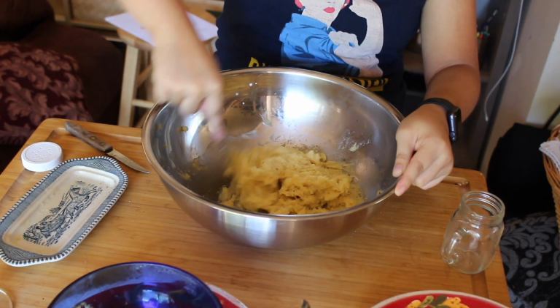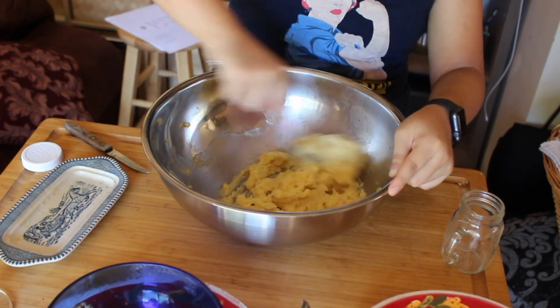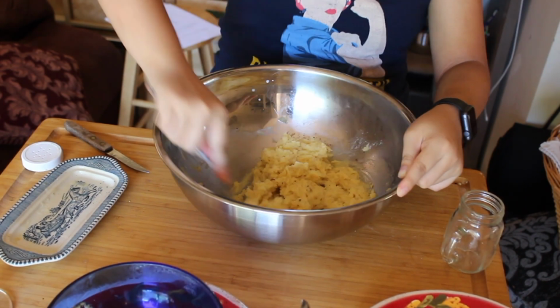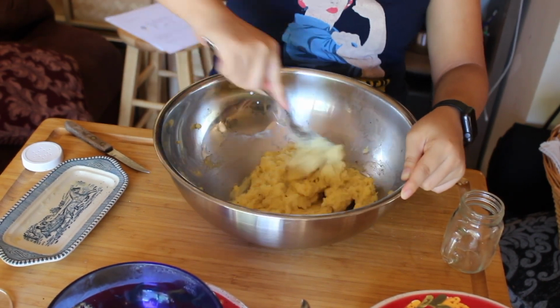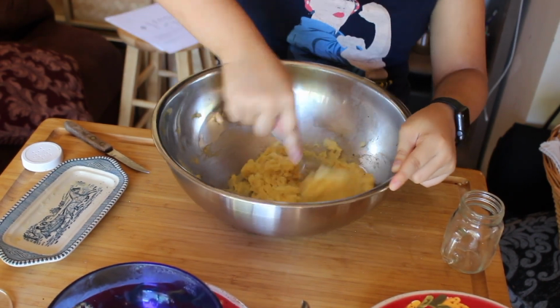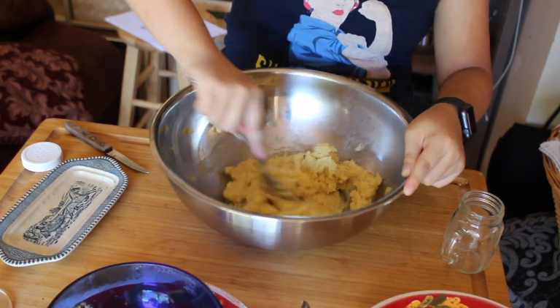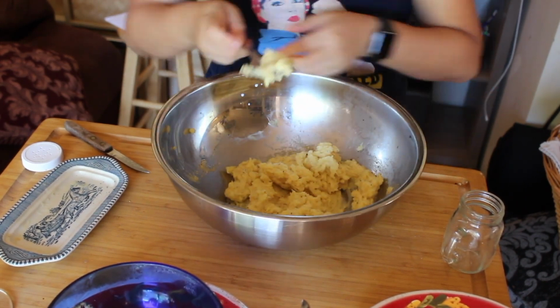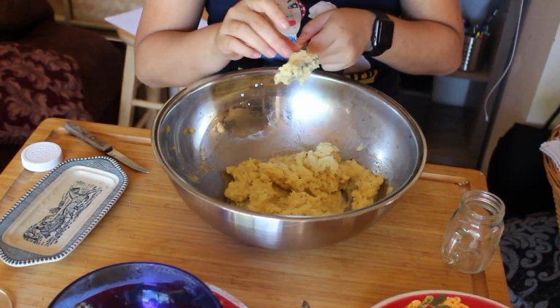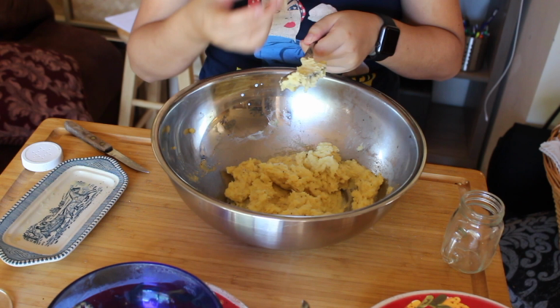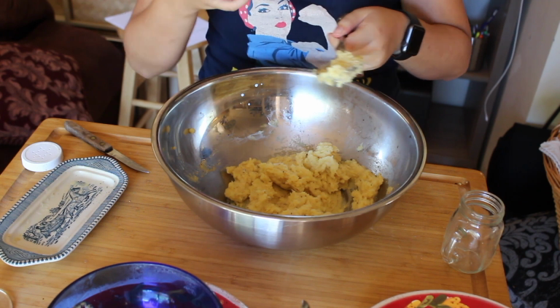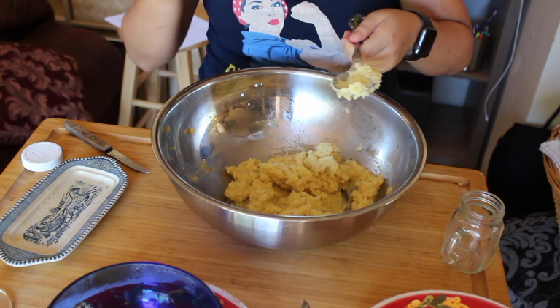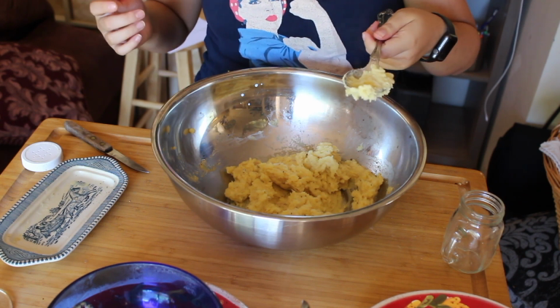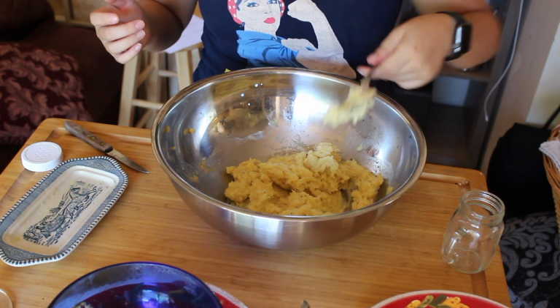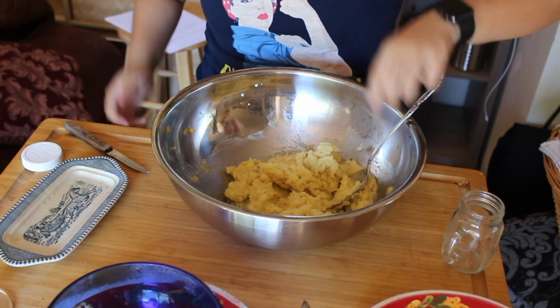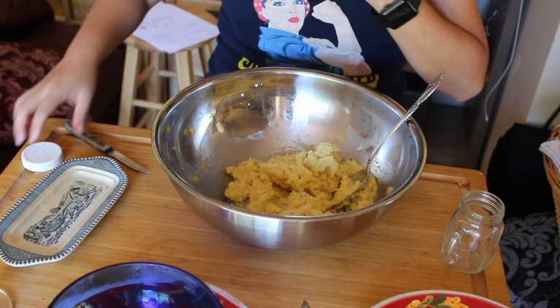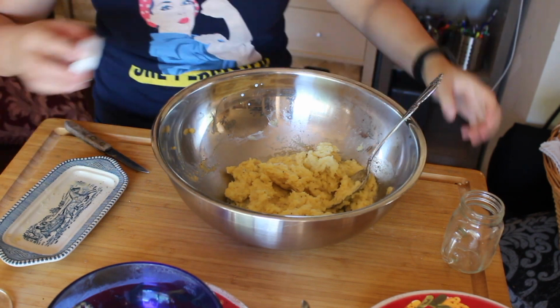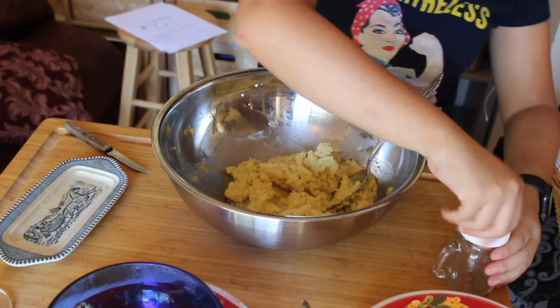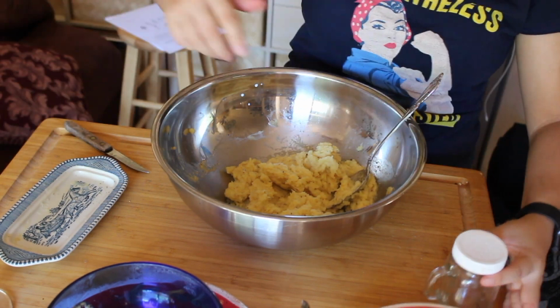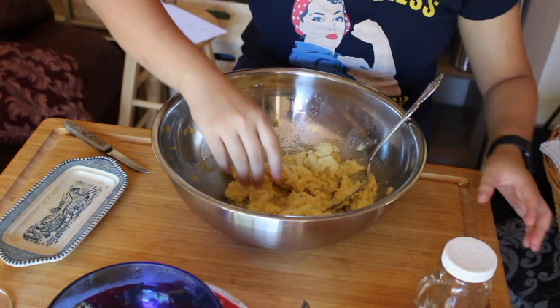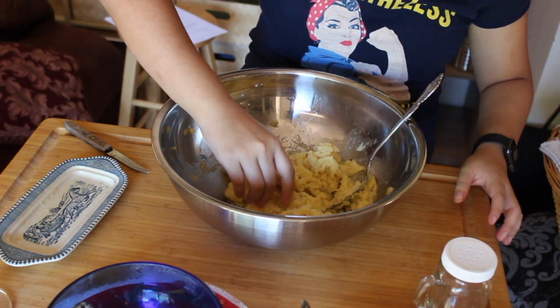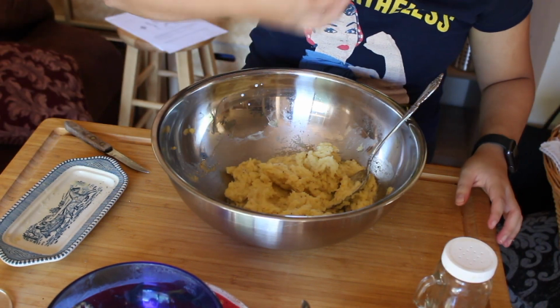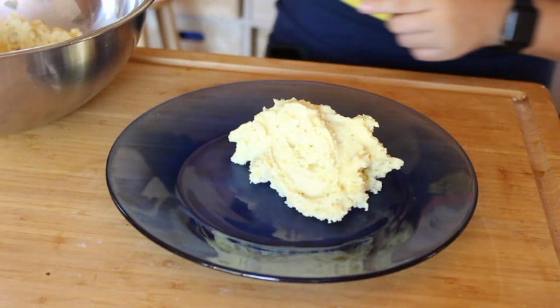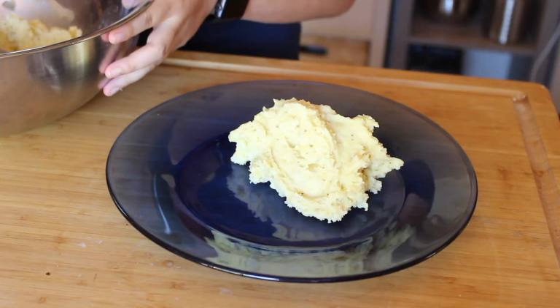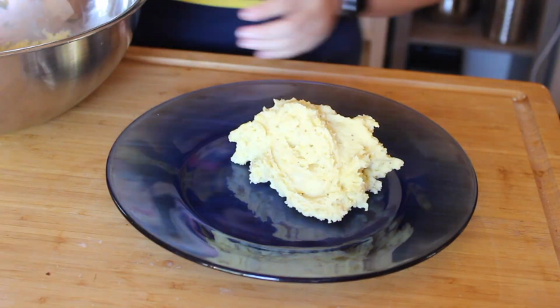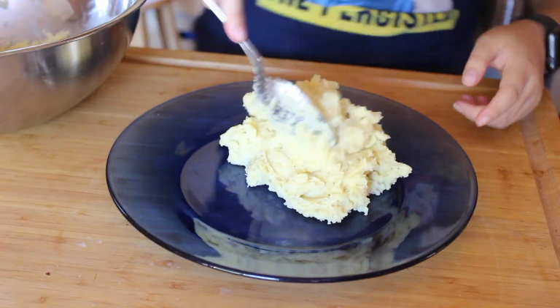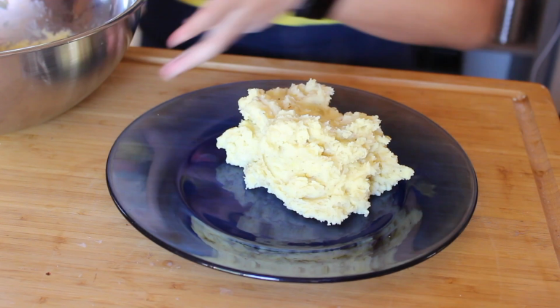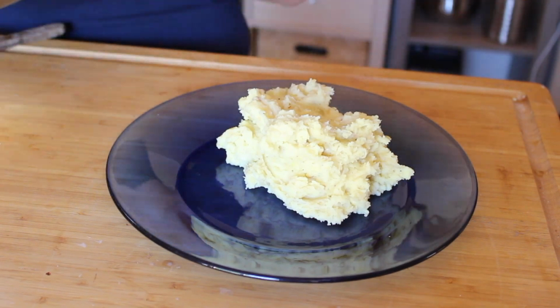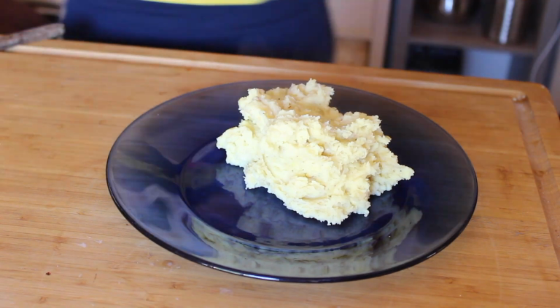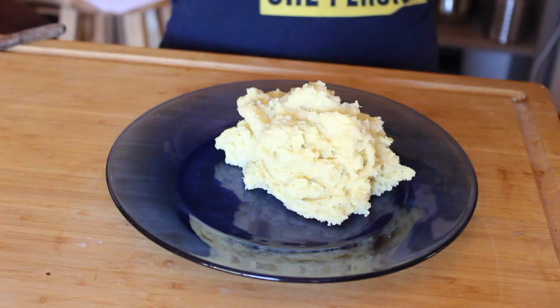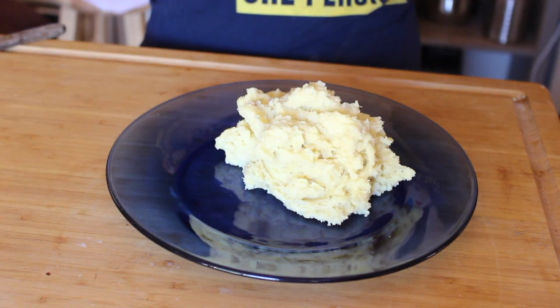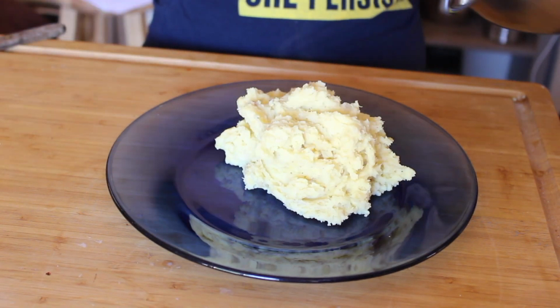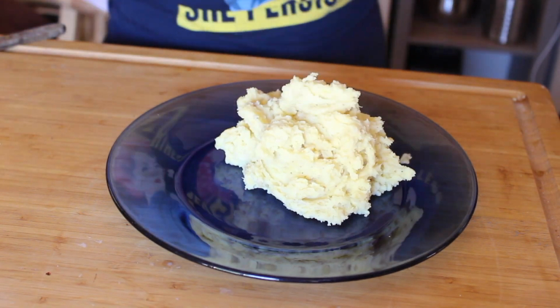That mixing motion for some reason allows the potatoes to become even more creamy and delicious. After all that is done, season to your liking and then plate it up.